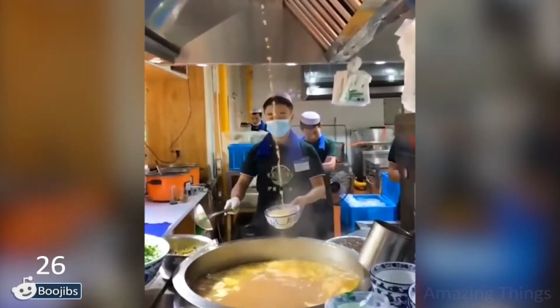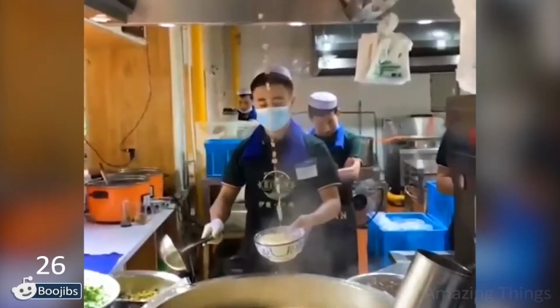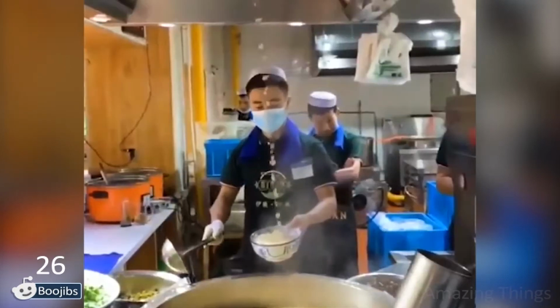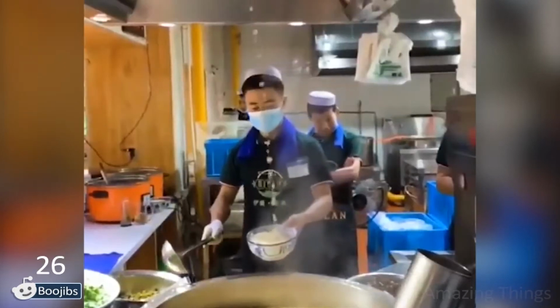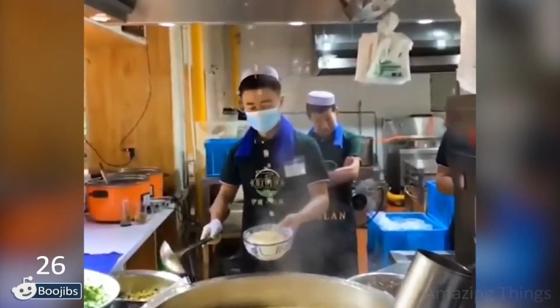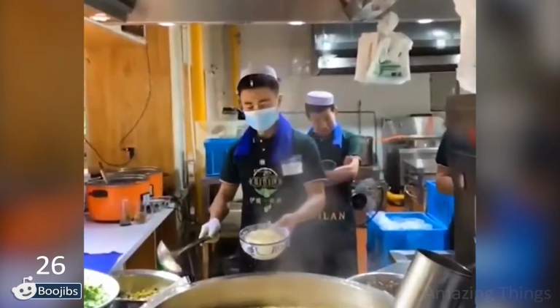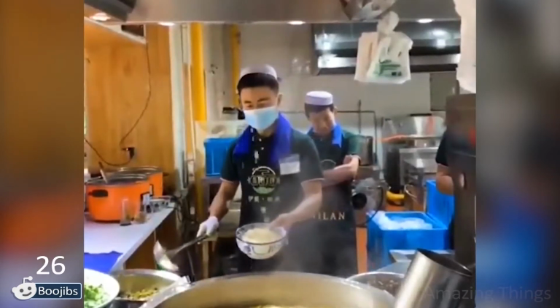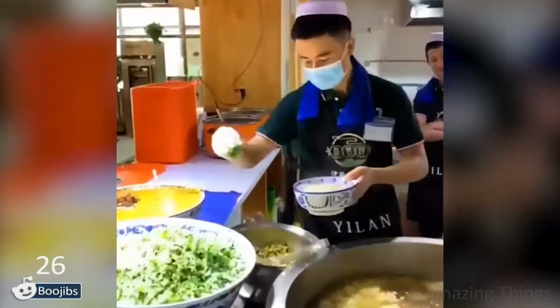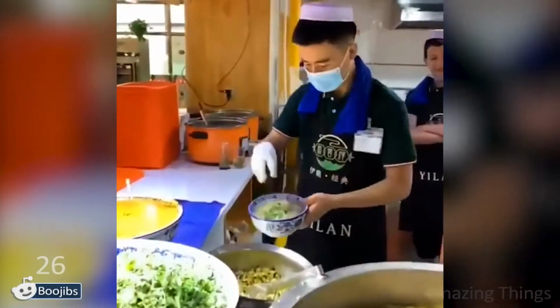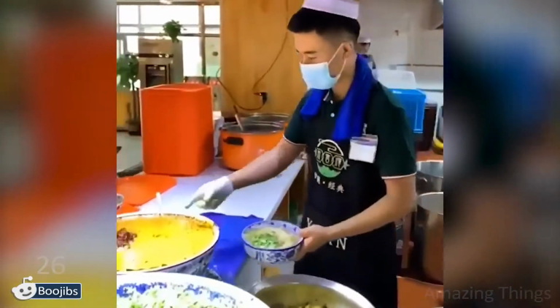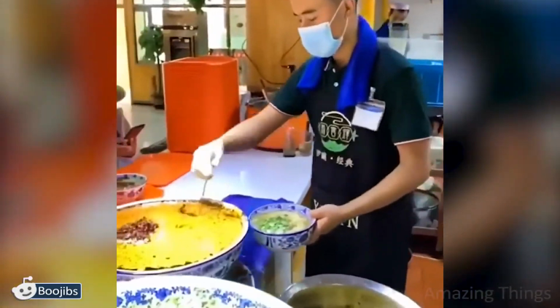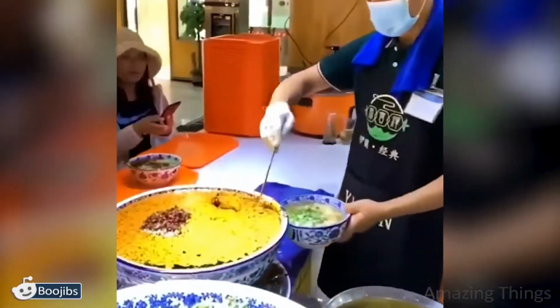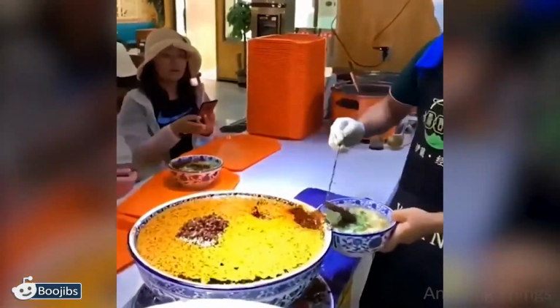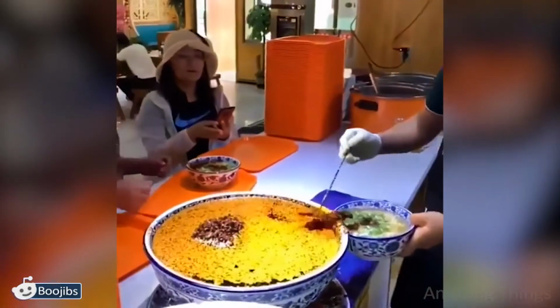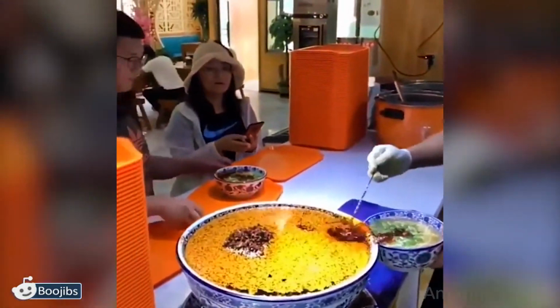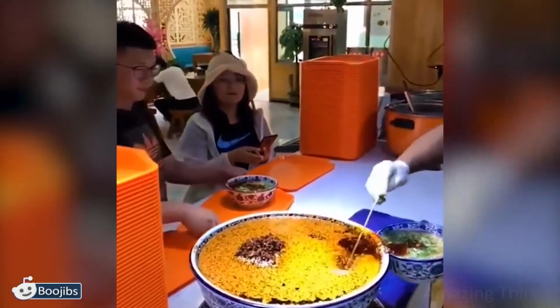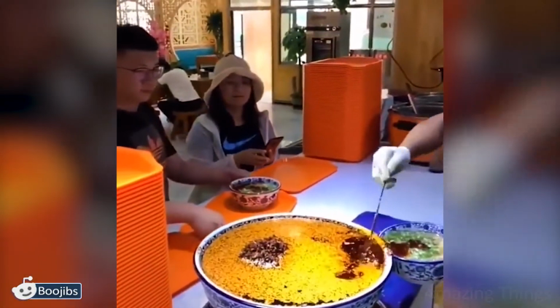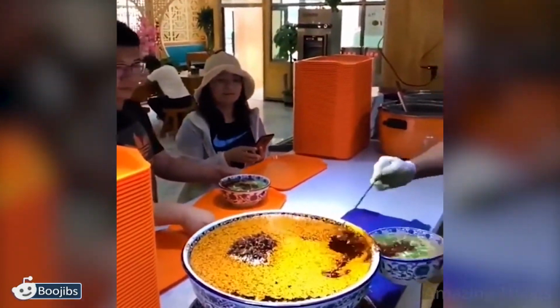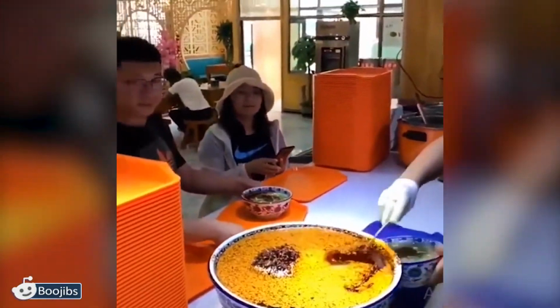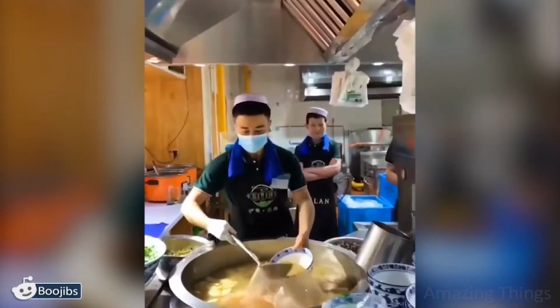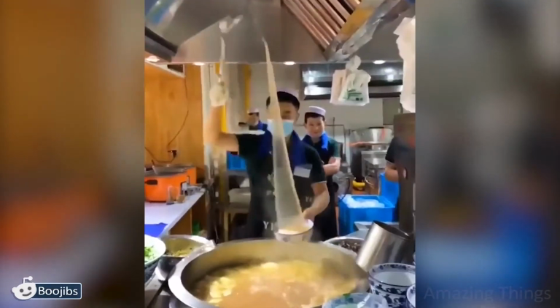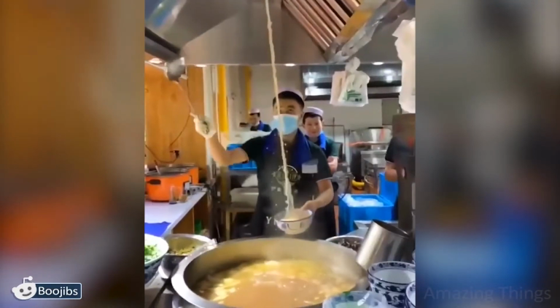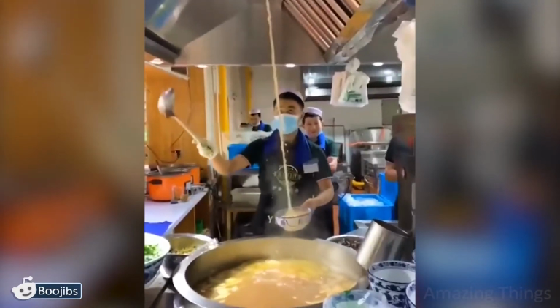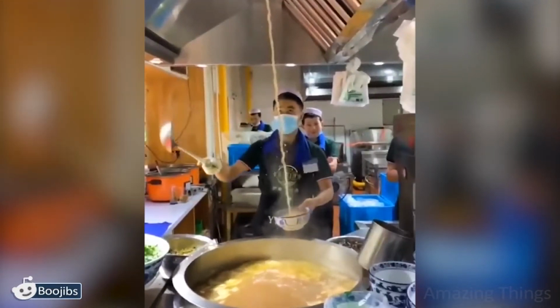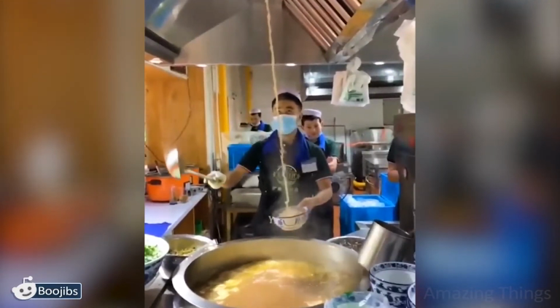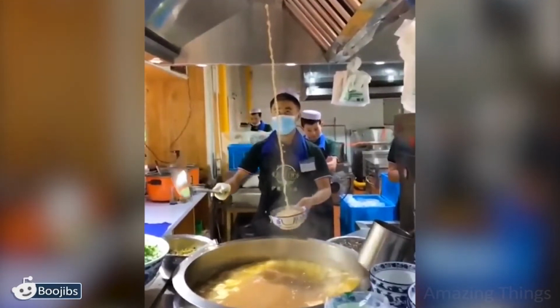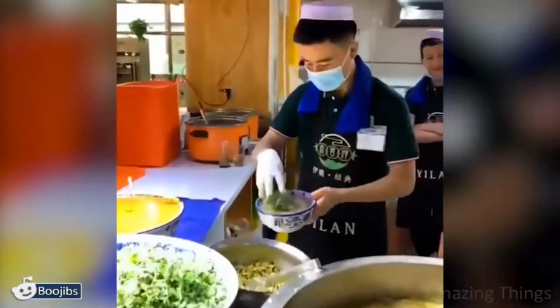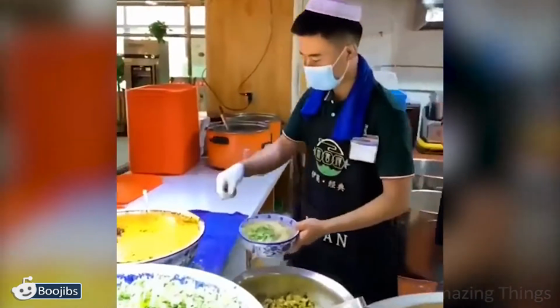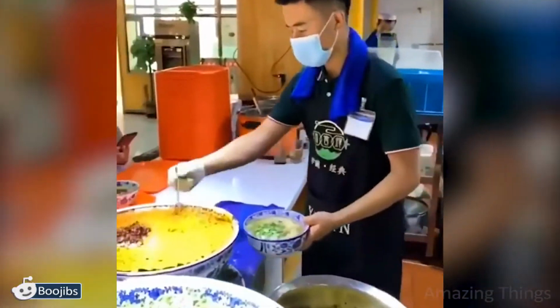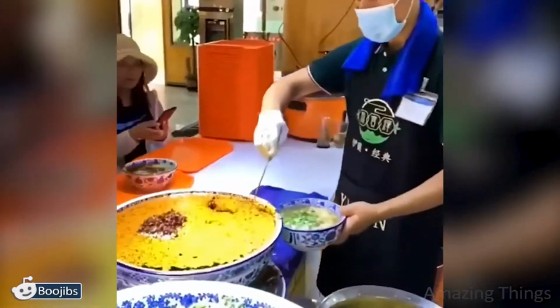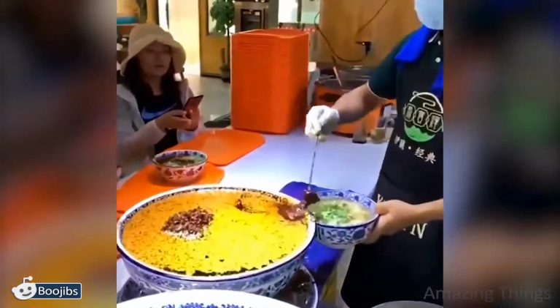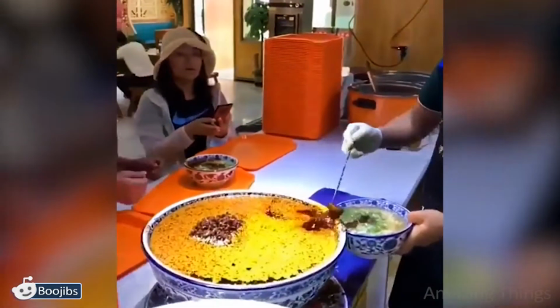A huge pot of broth! I'm sure it's delicious and this huge pot will run out very quickly. He pours the soup into a cup as if serving the emperor. Do you agree?